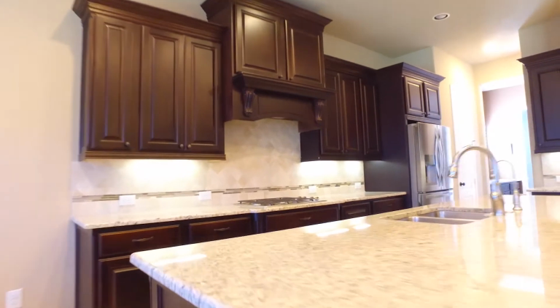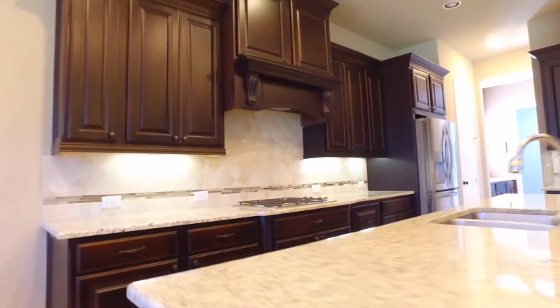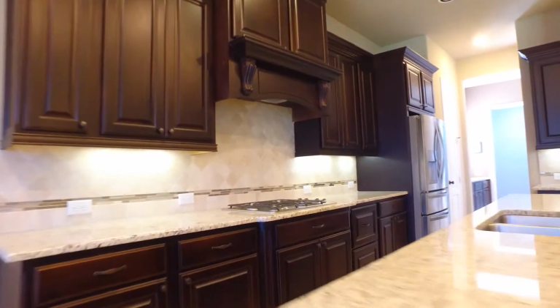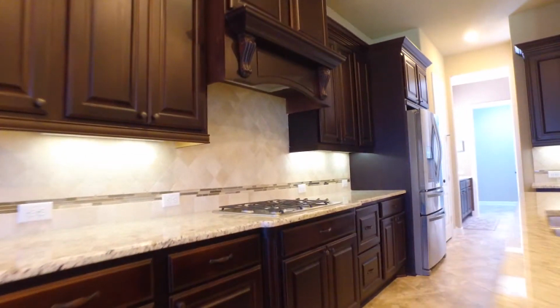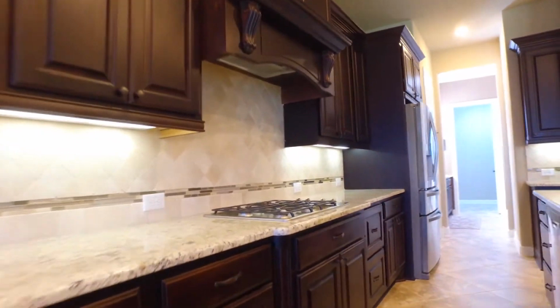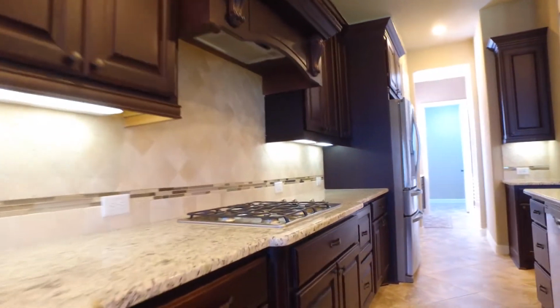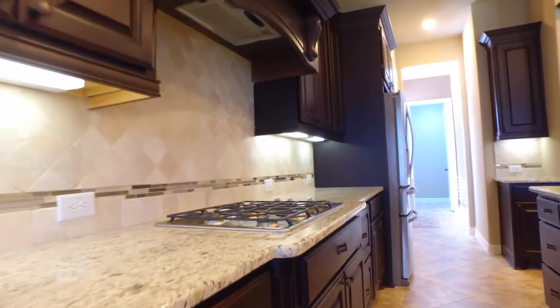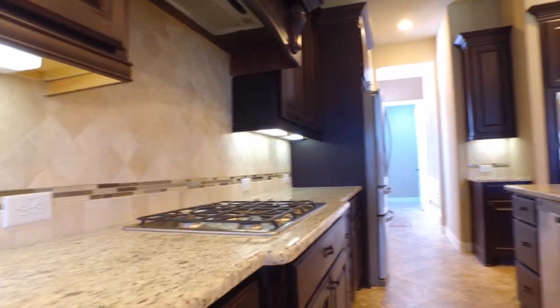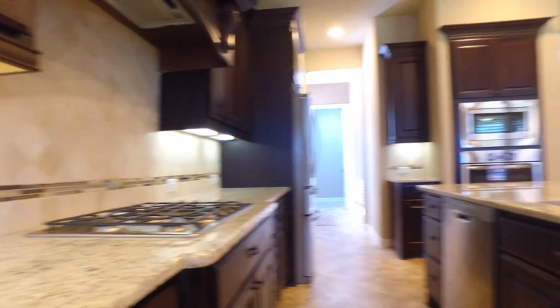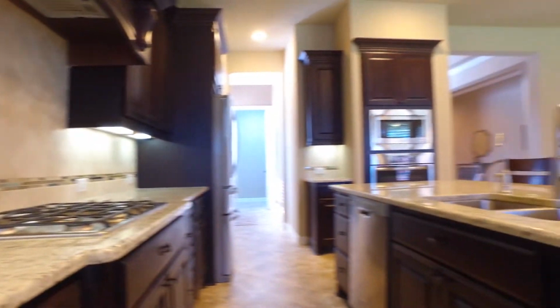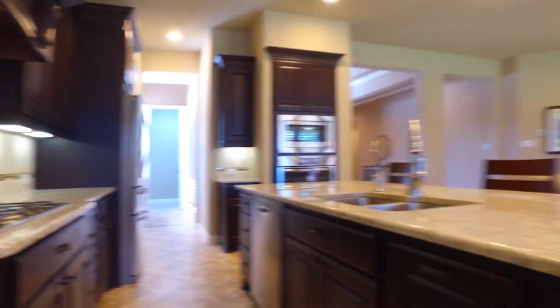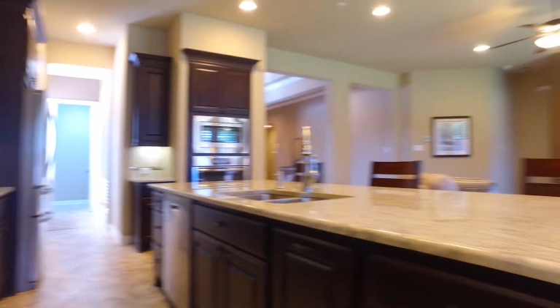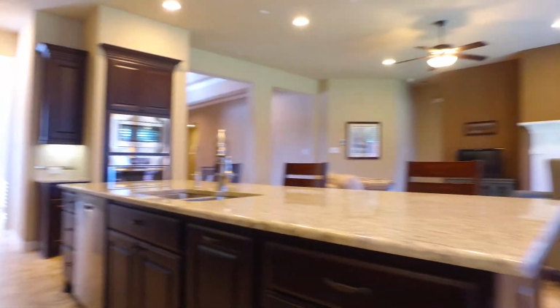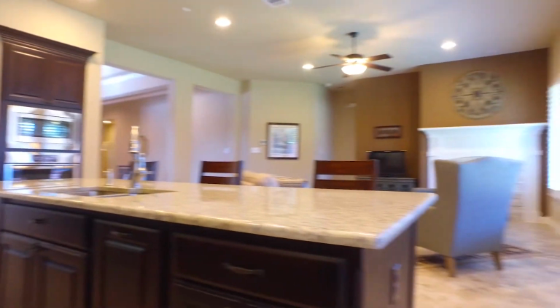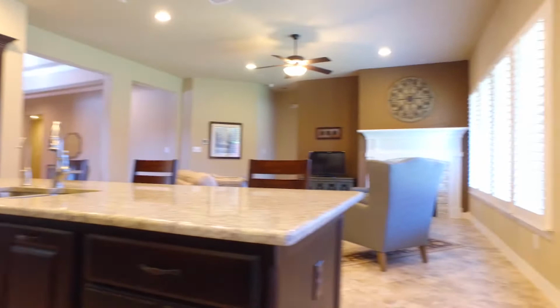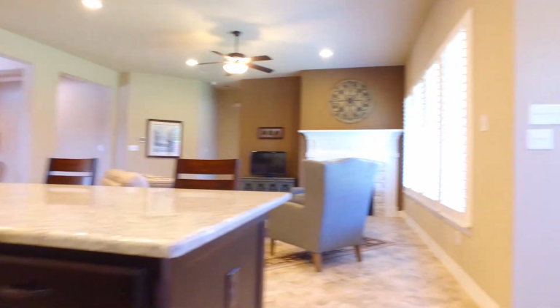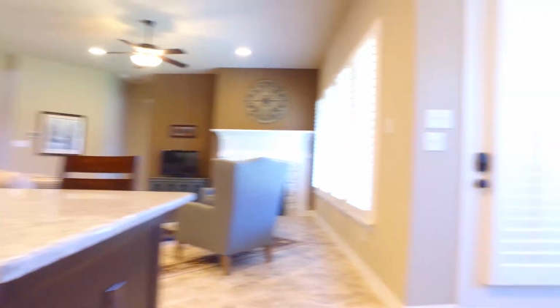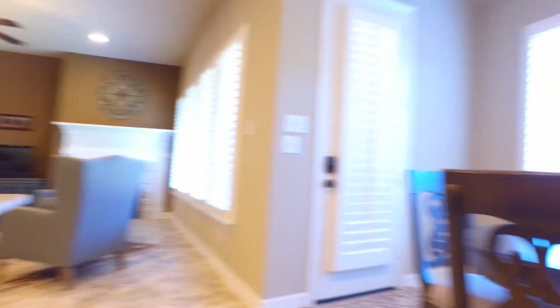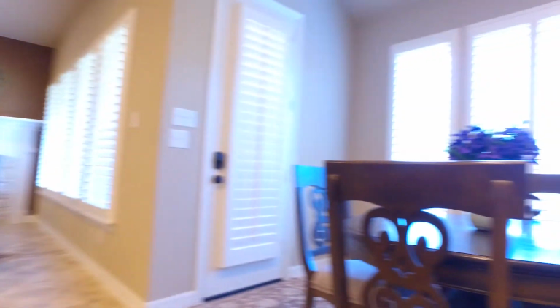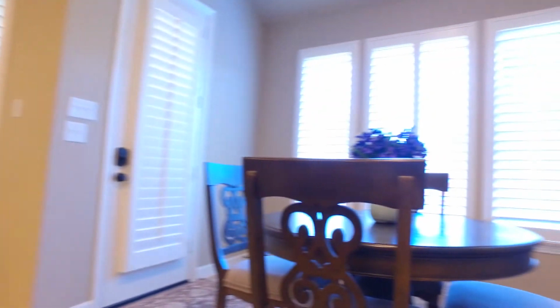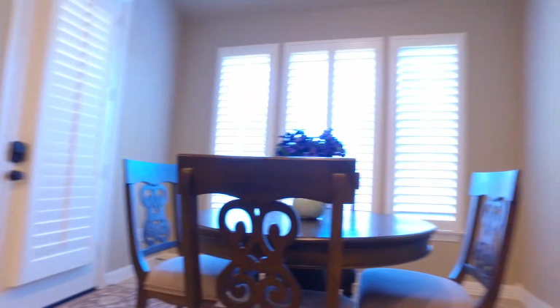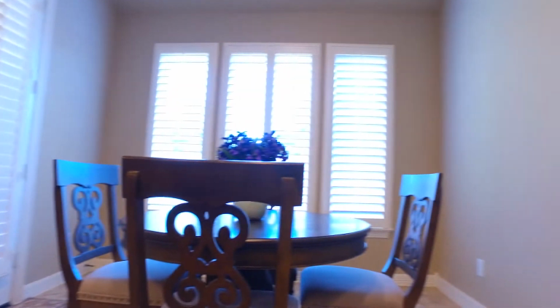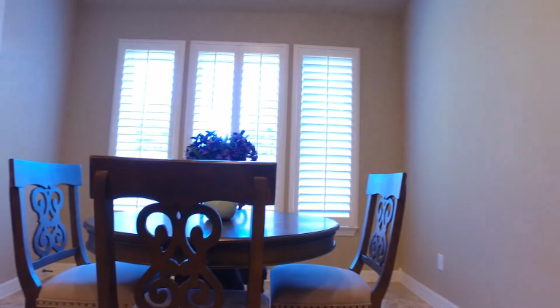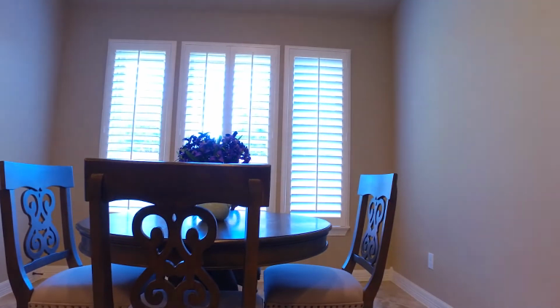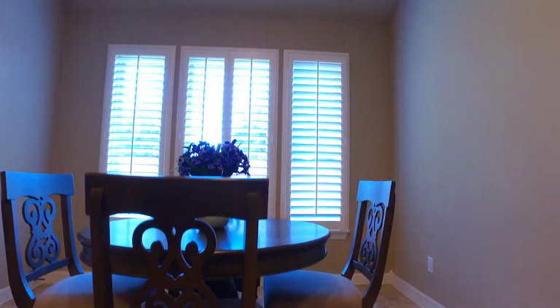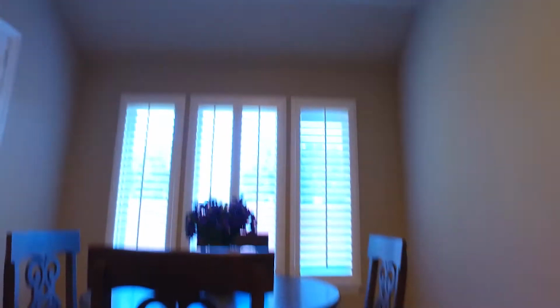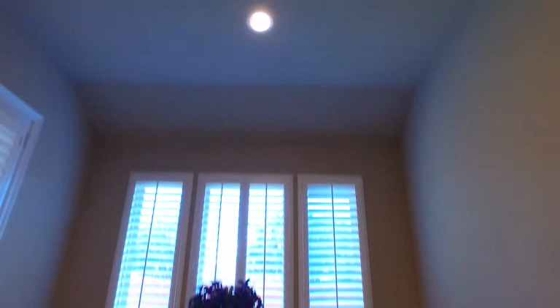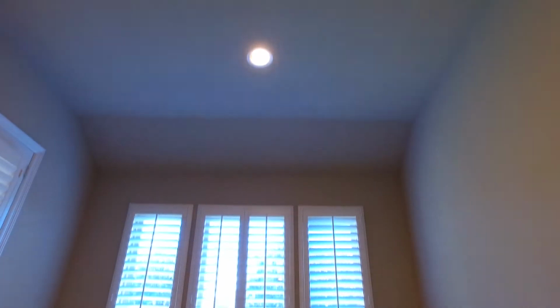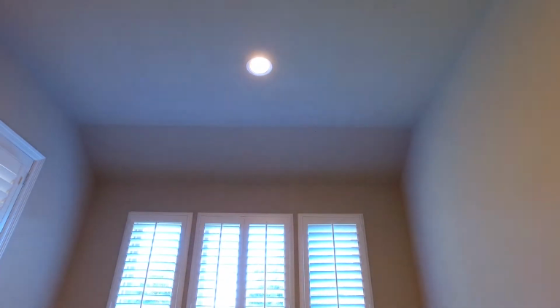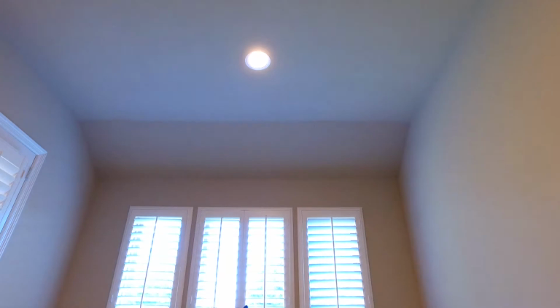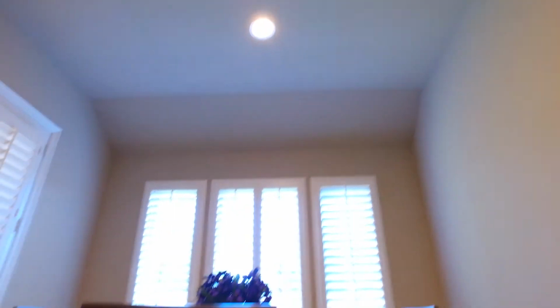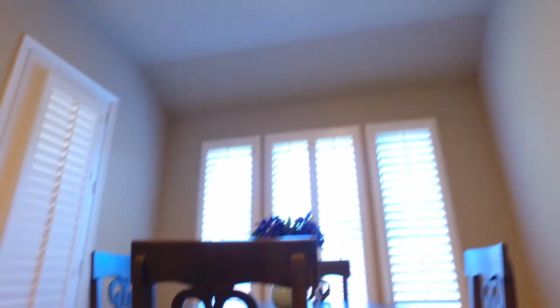A large center island, undermount lighting, and endless amounts of cabinets in this kitchen — it has everything on your list and more. Please enjoy the rest of the virtual tour of your next home.